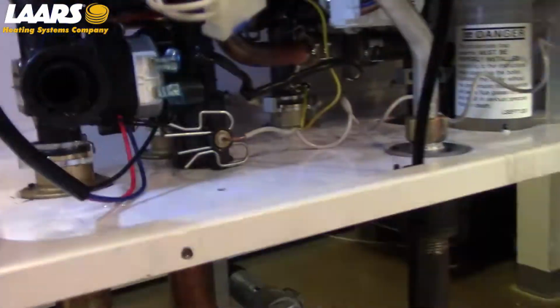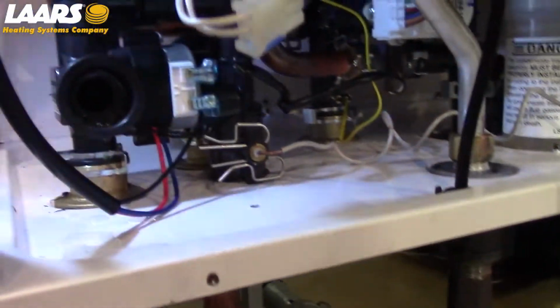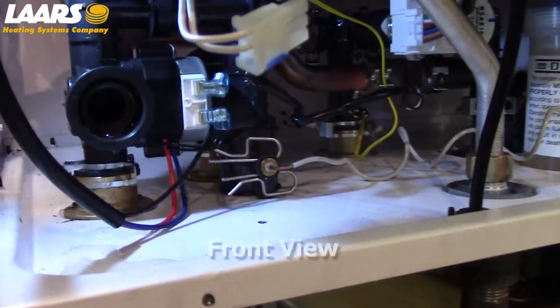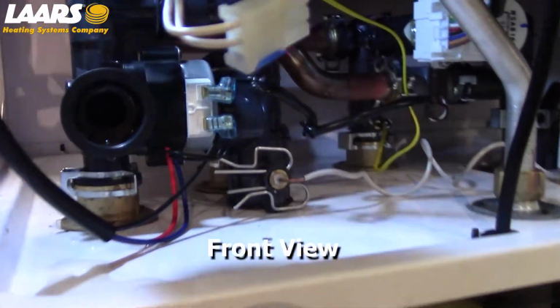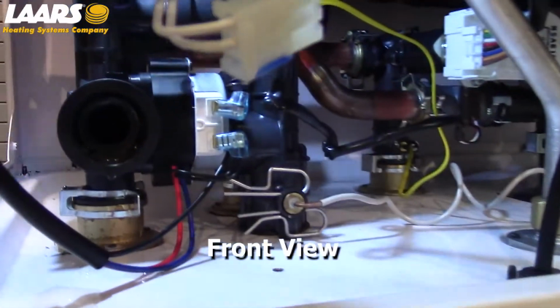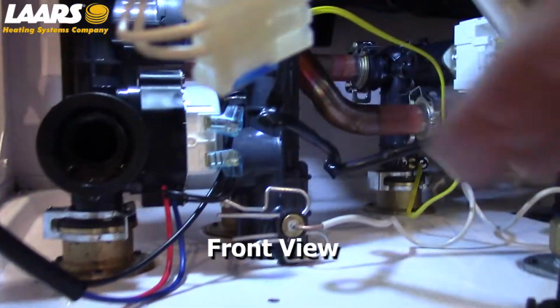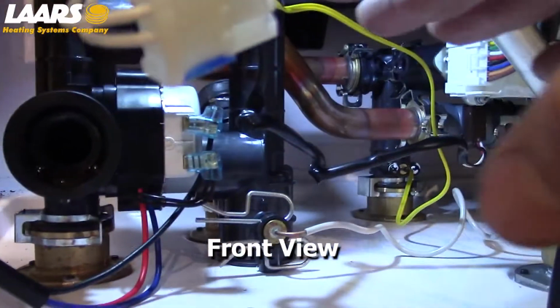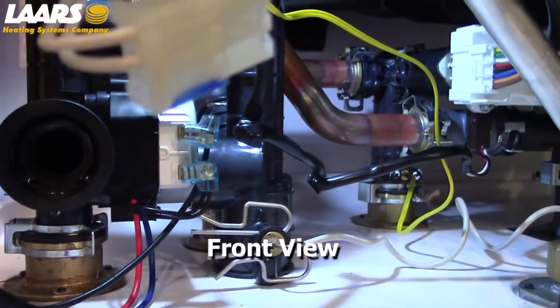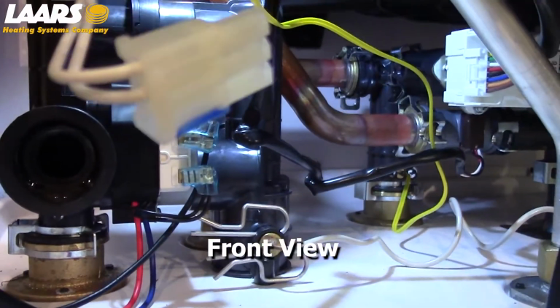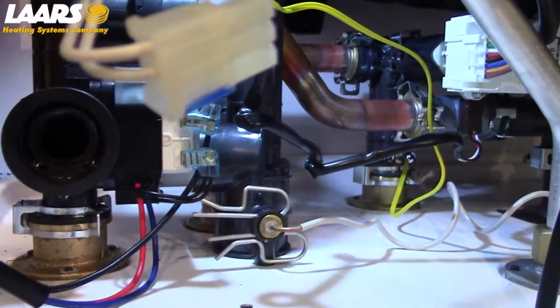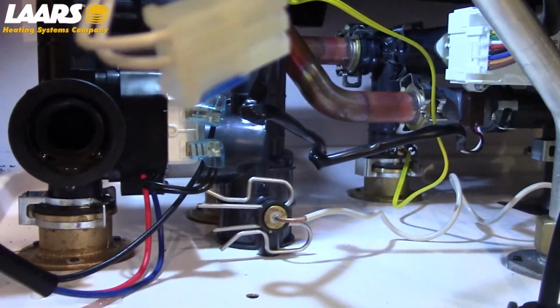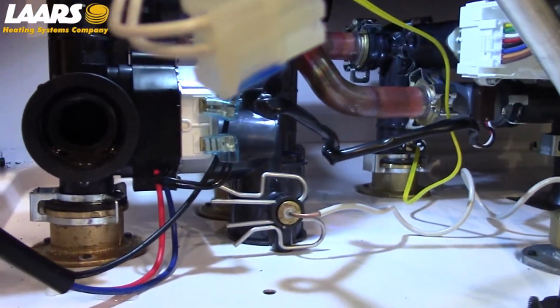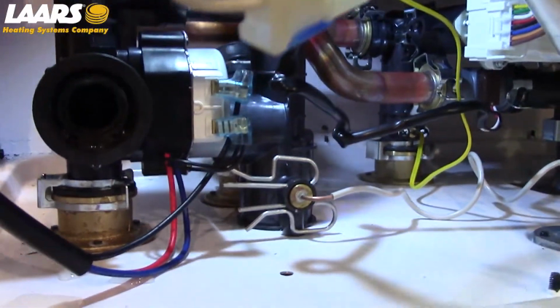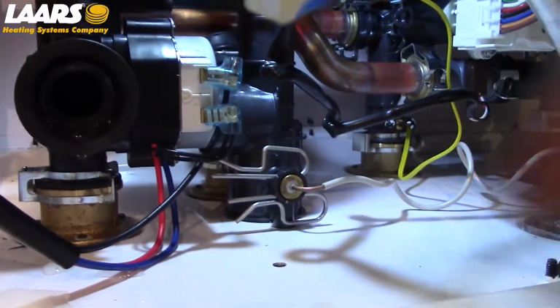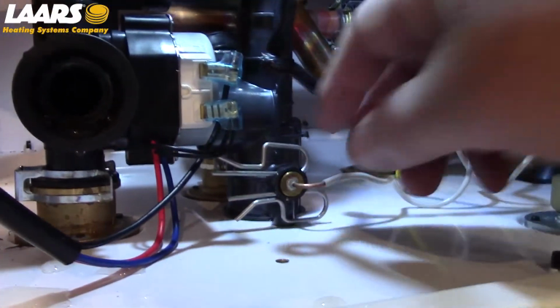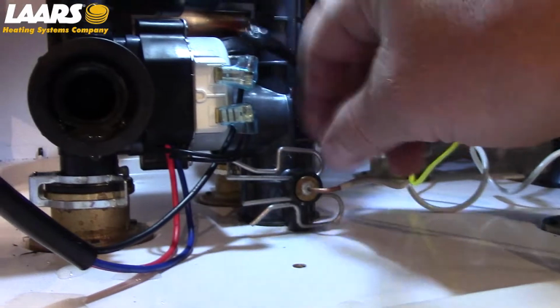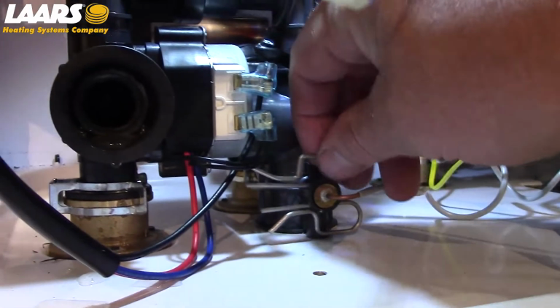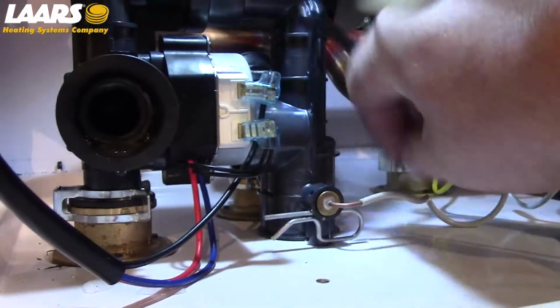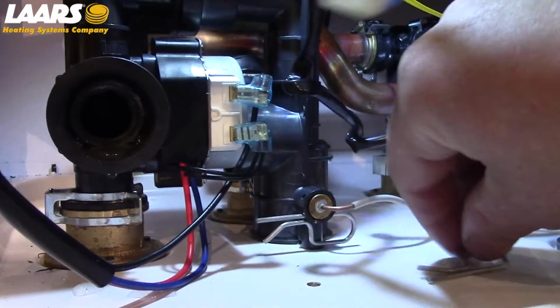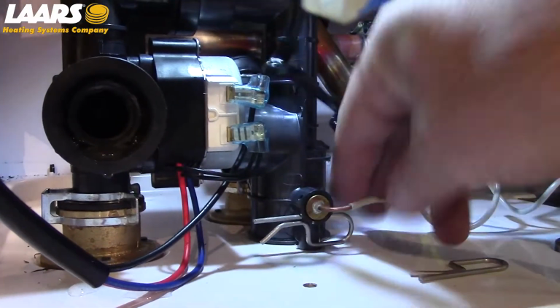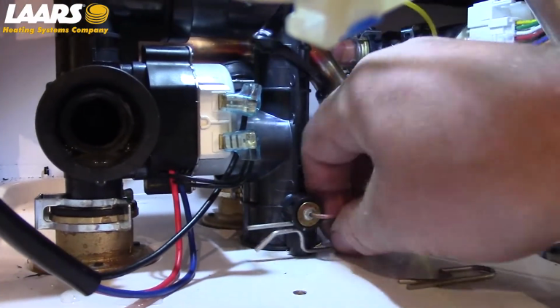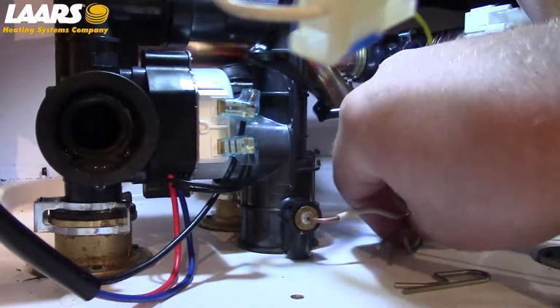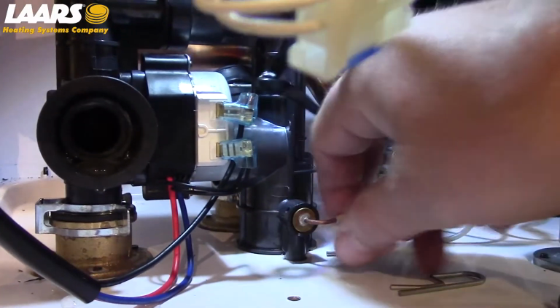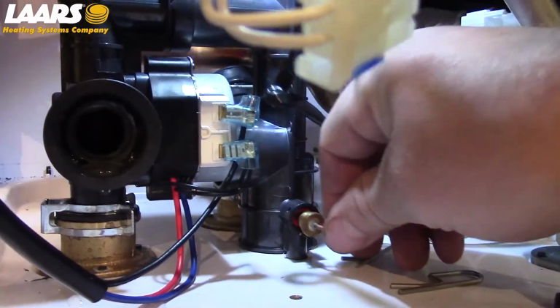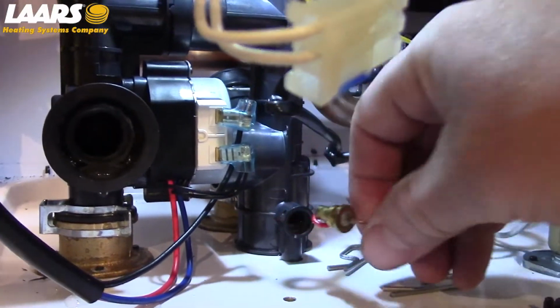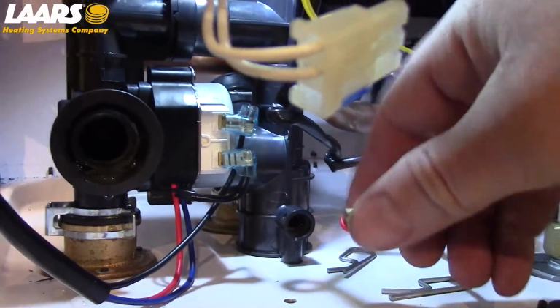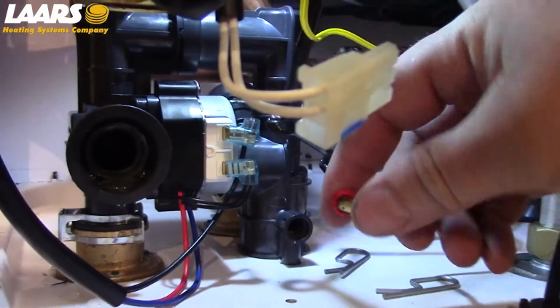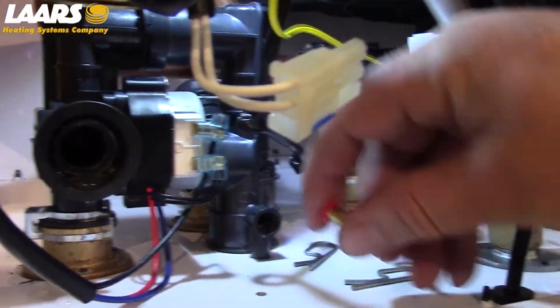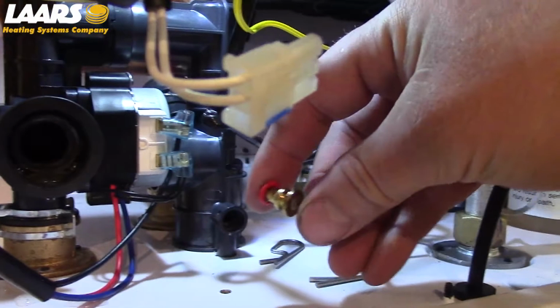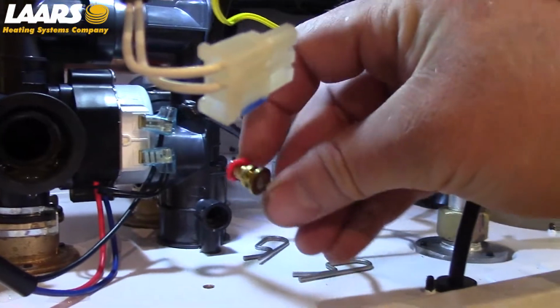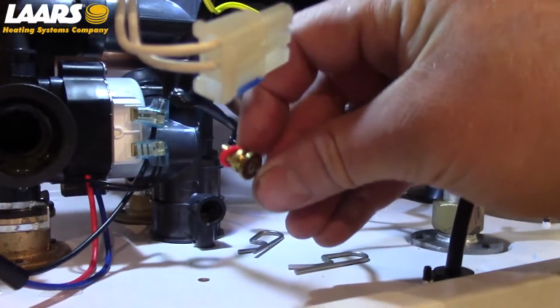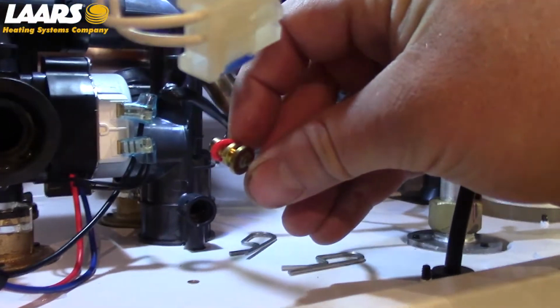Next, we're going to remove the three-way valve and waterway assembly in one piece. To do that, first remove your temperature sensor. Please note there is a red gasket on there — it must be installed.